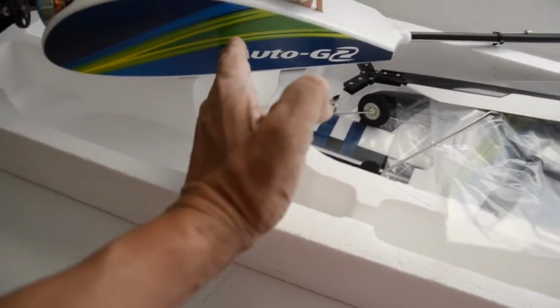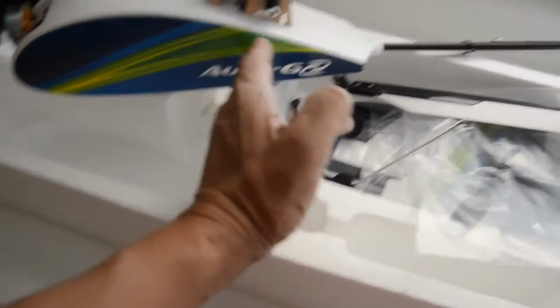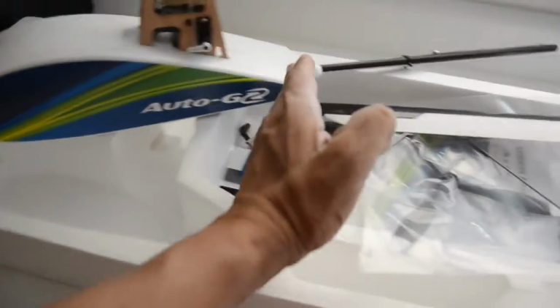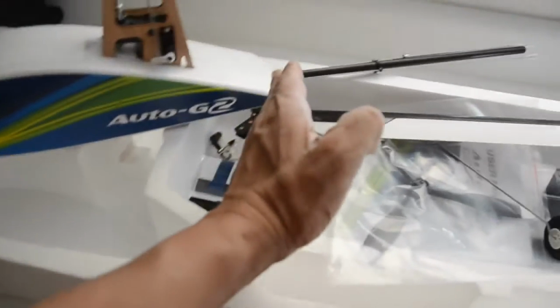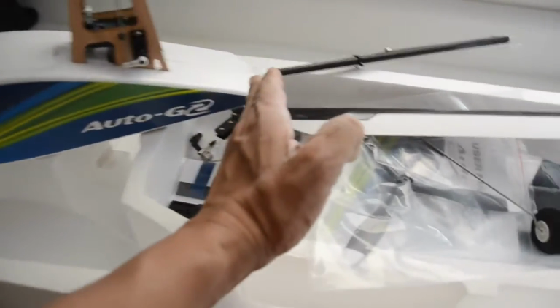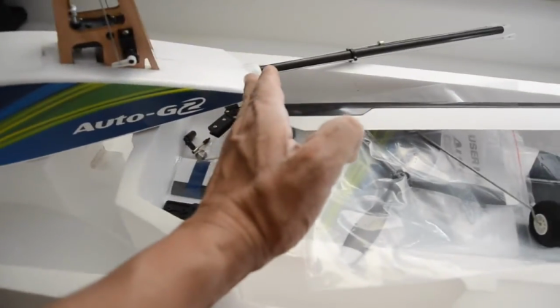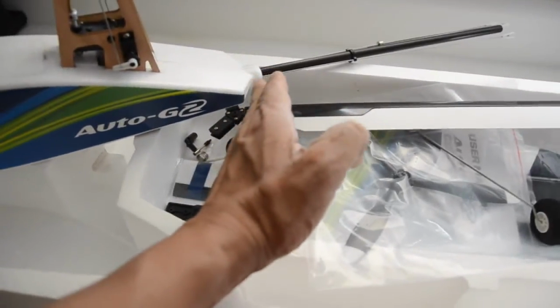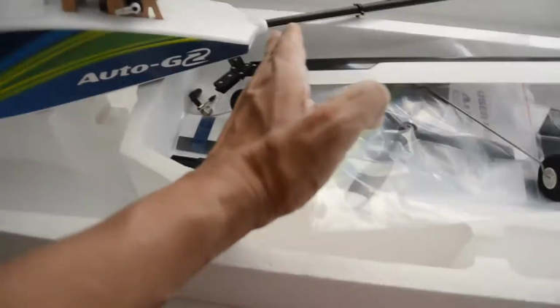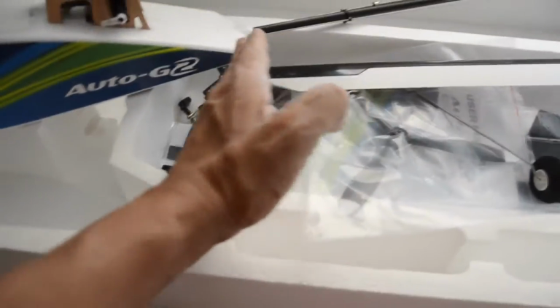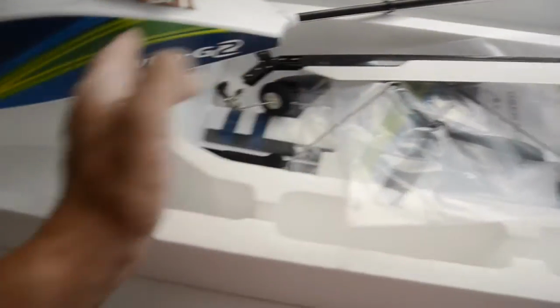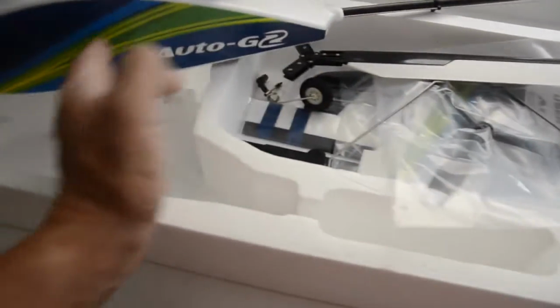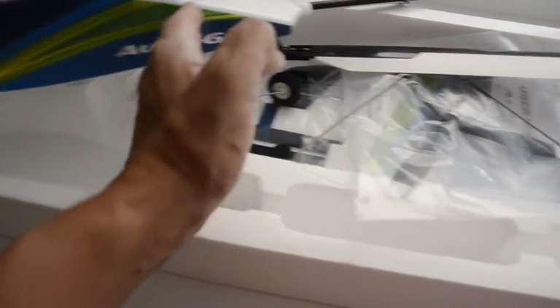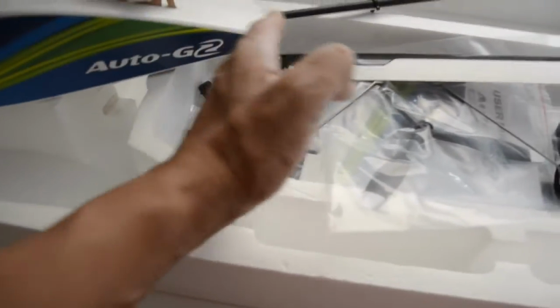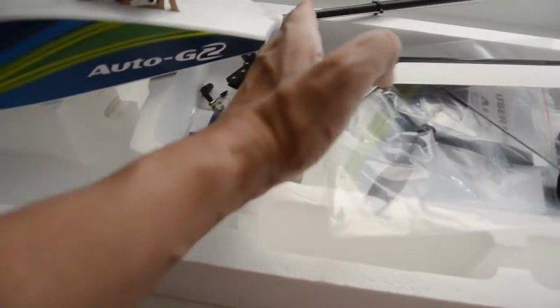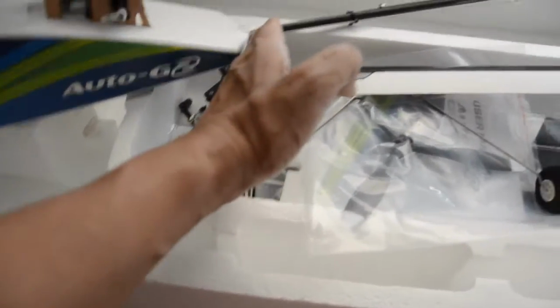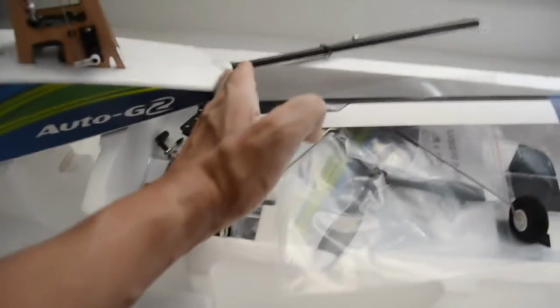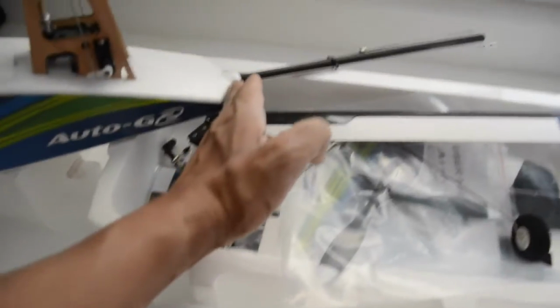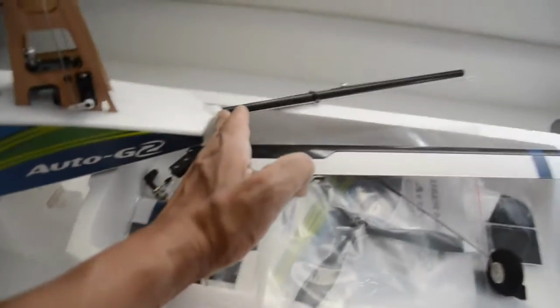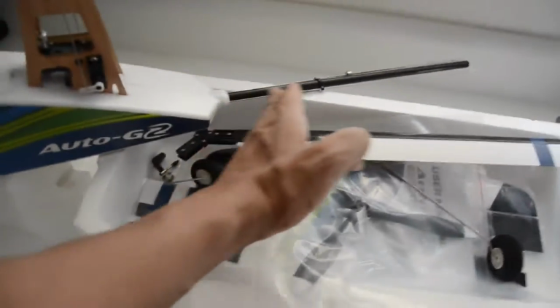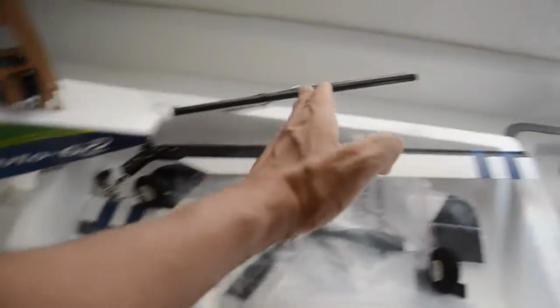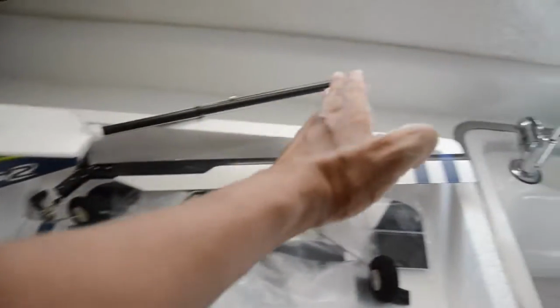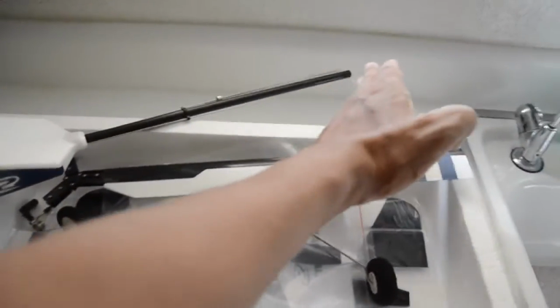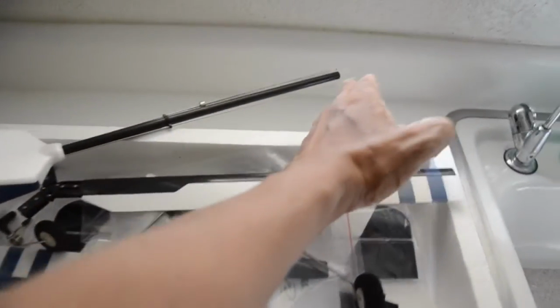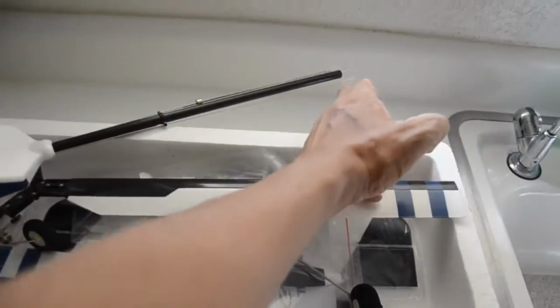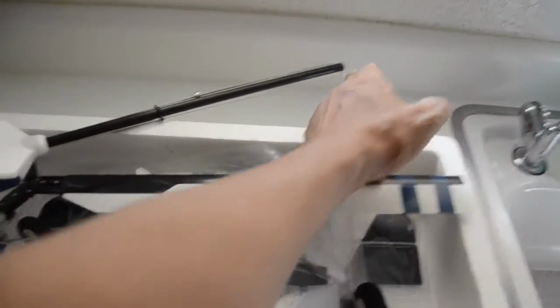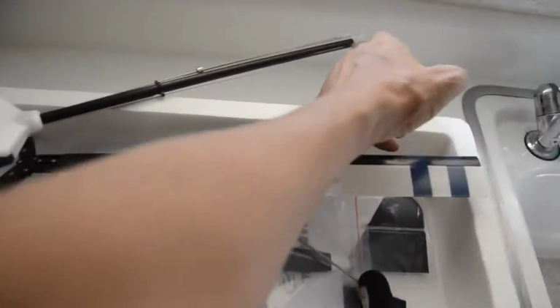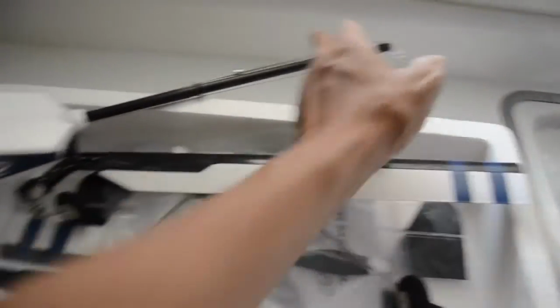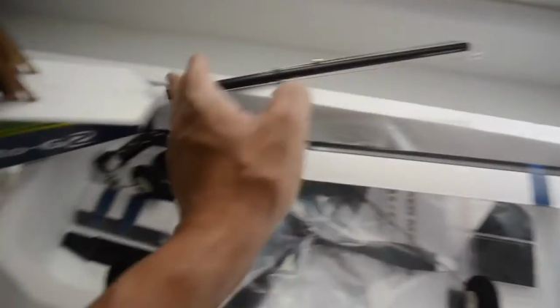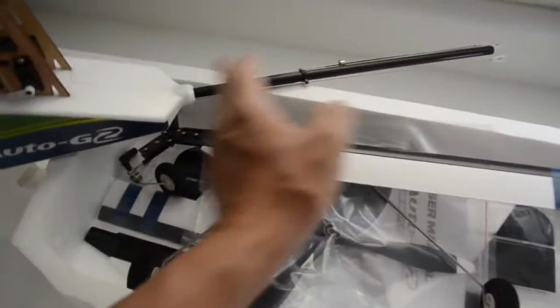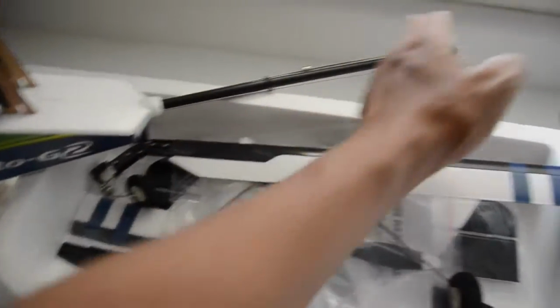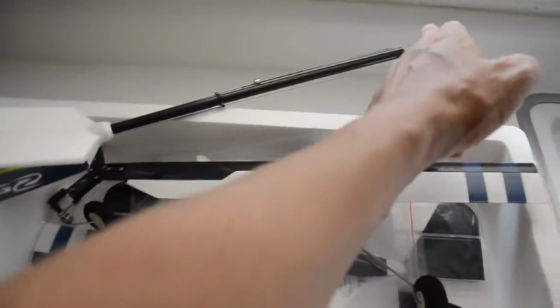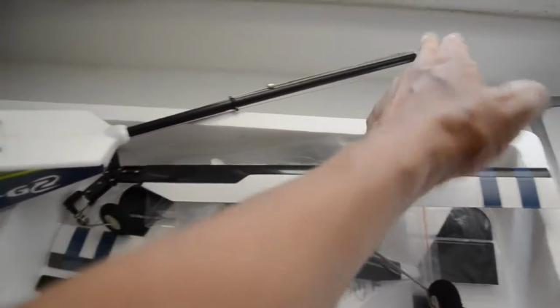I would say it's about 13, maybe 14 inches long, and there's another 14 inches in the boom area.